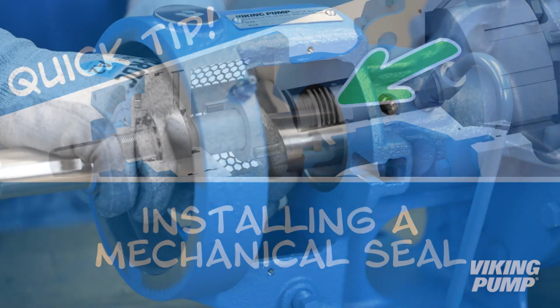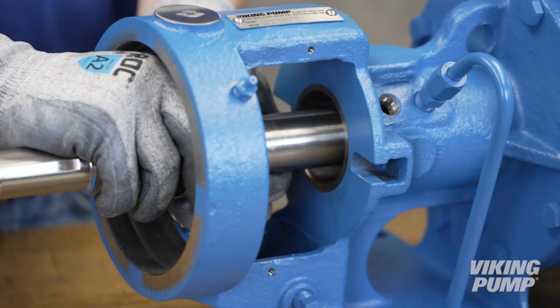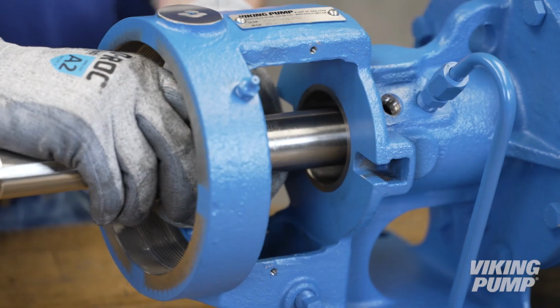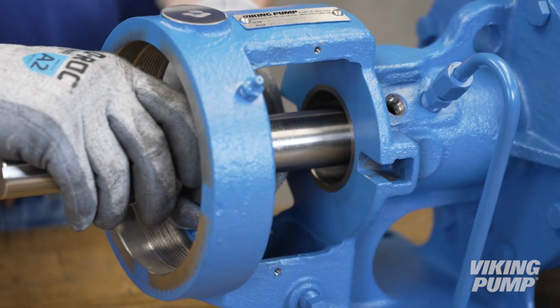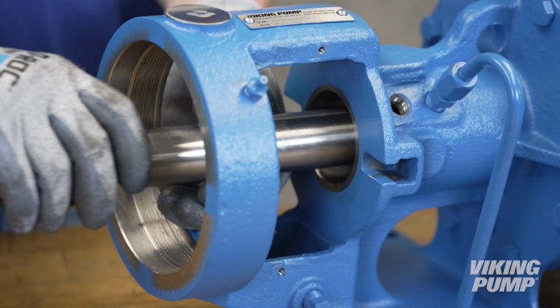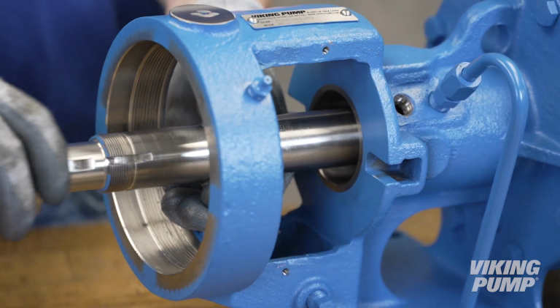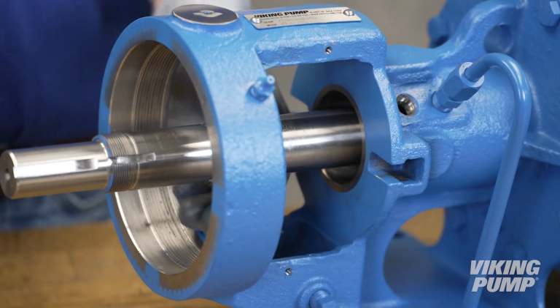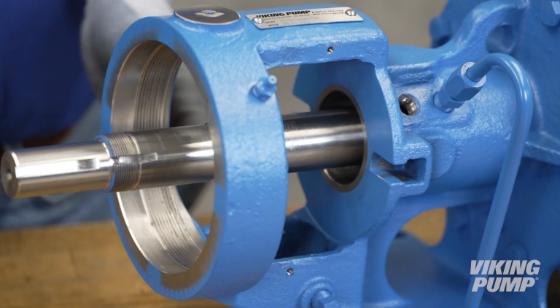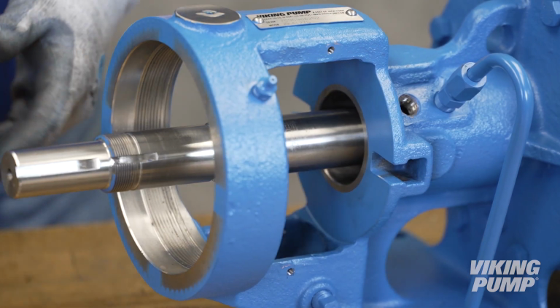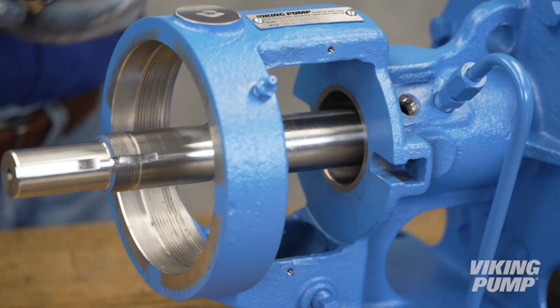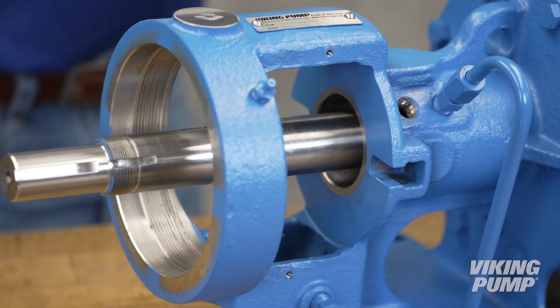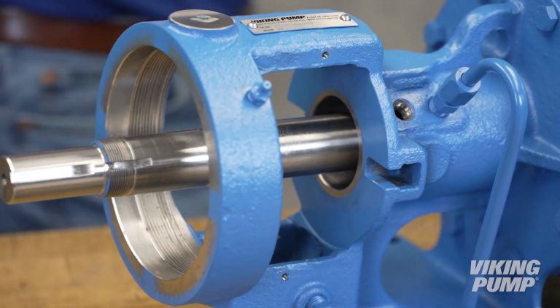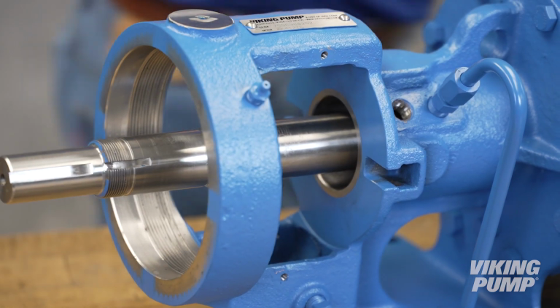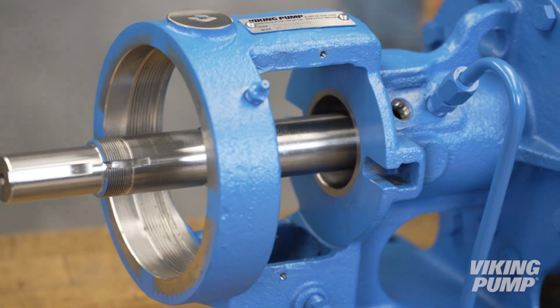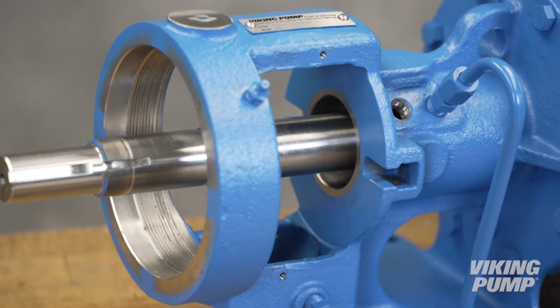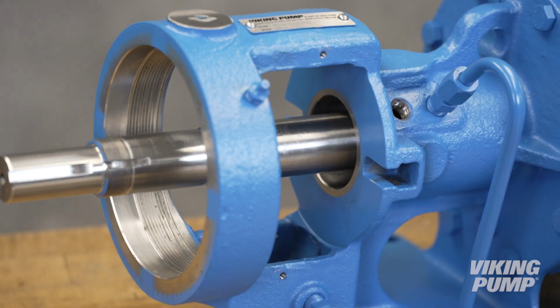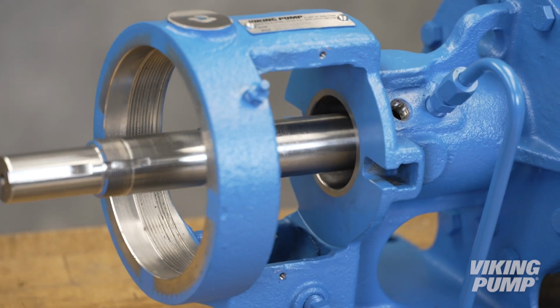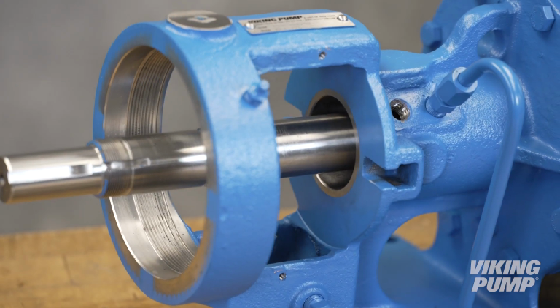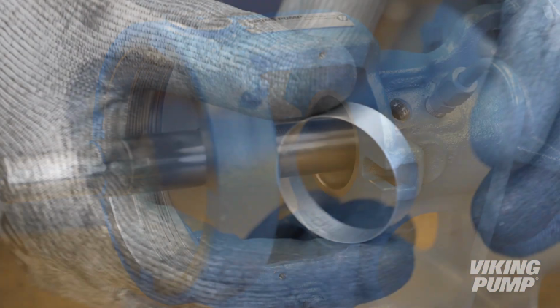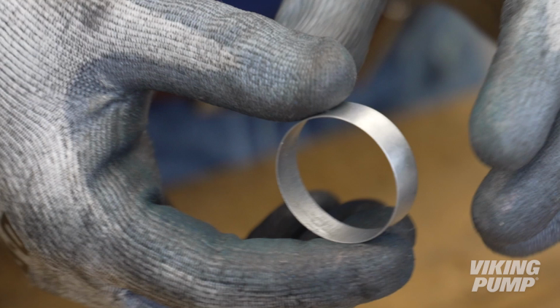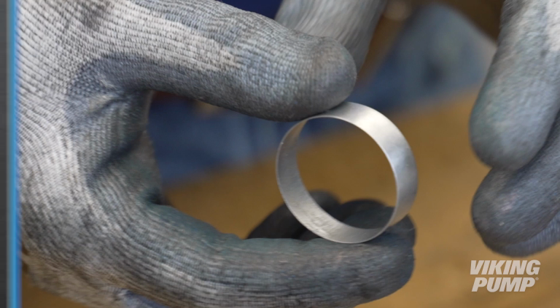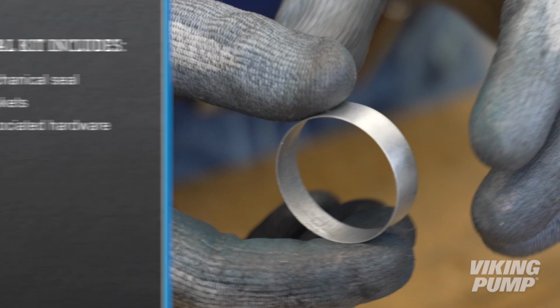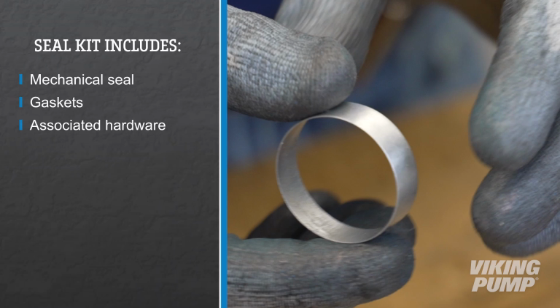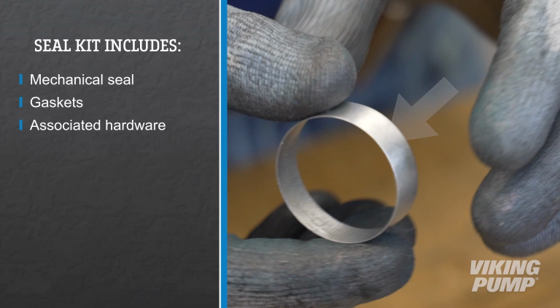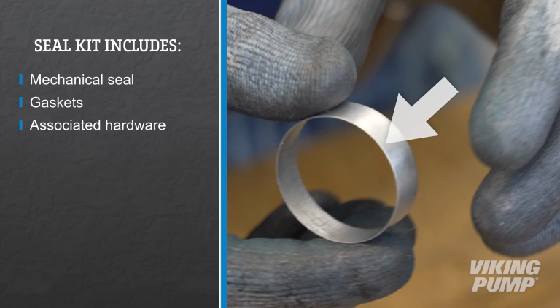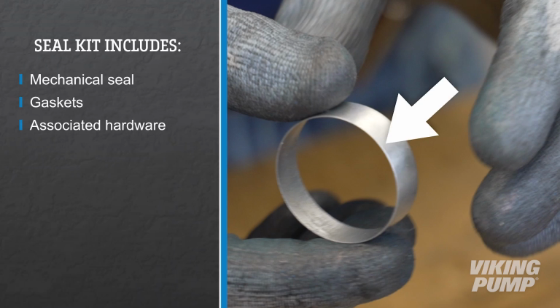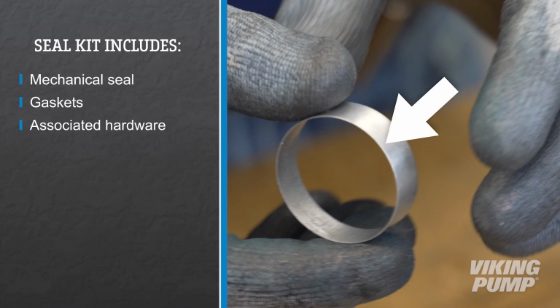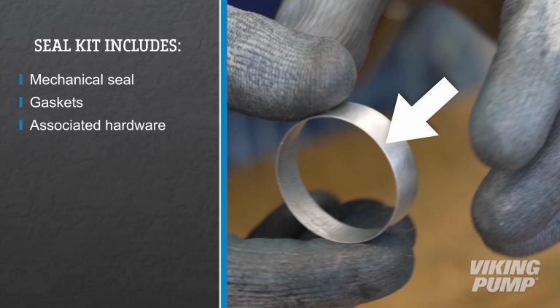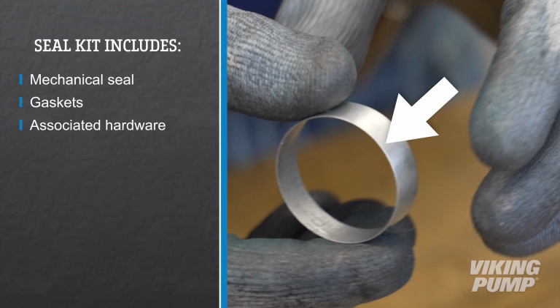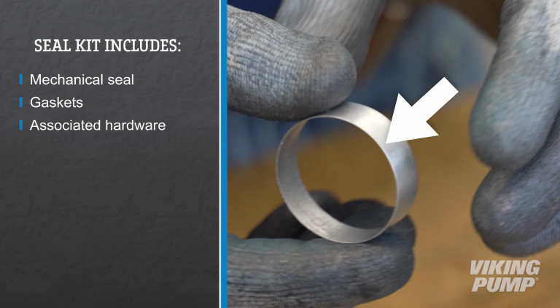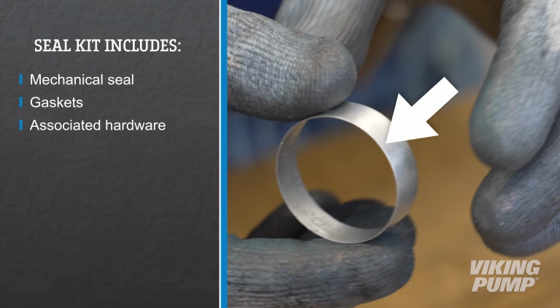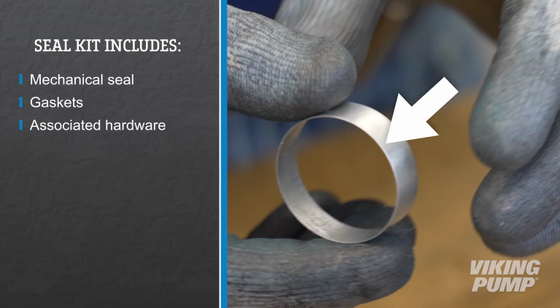Before installing the new seal, ensure the shaft is free of any debris or wear. Install the seal installation sleeve with the taper toward the end of the shaft.